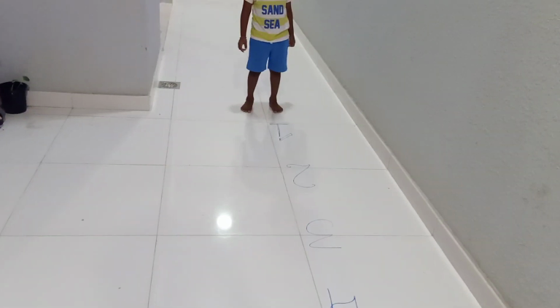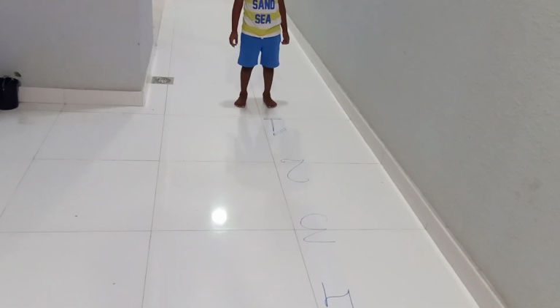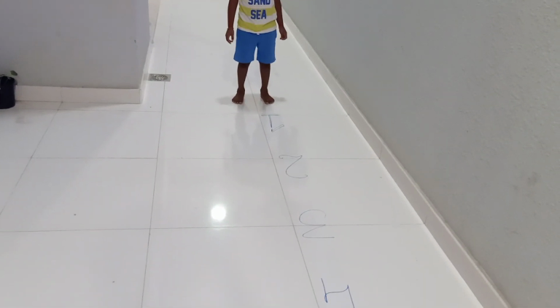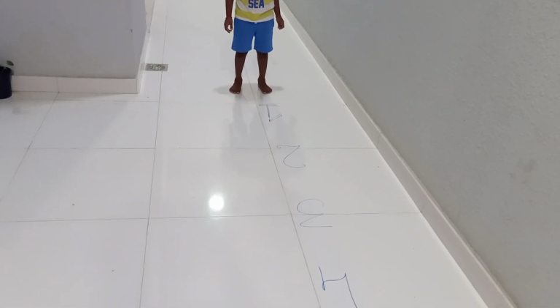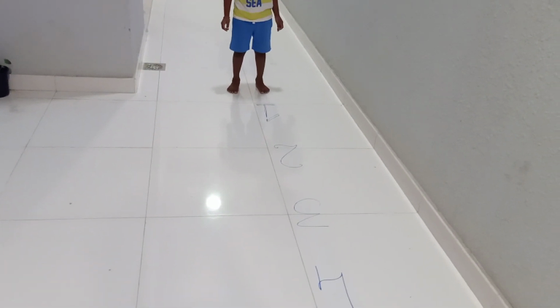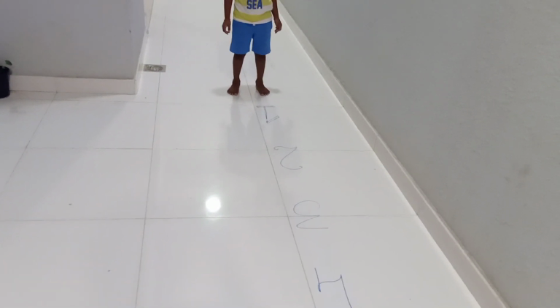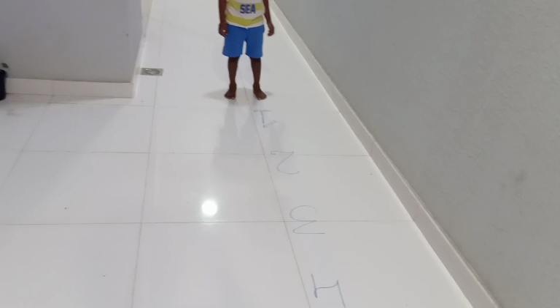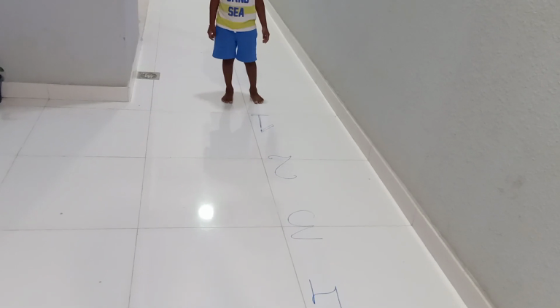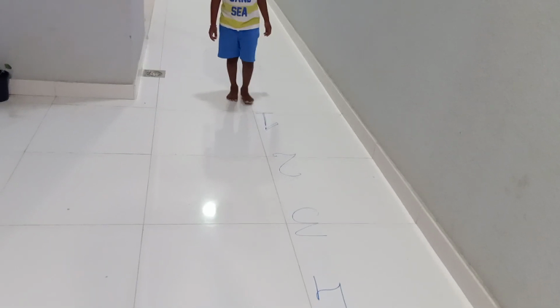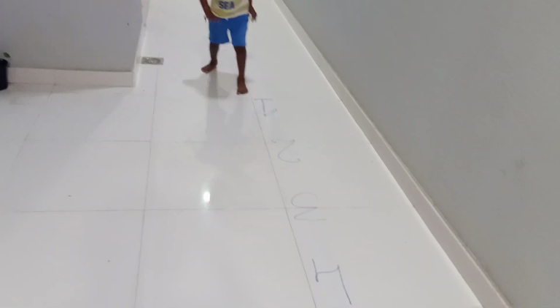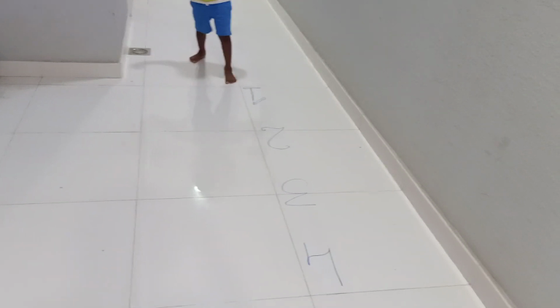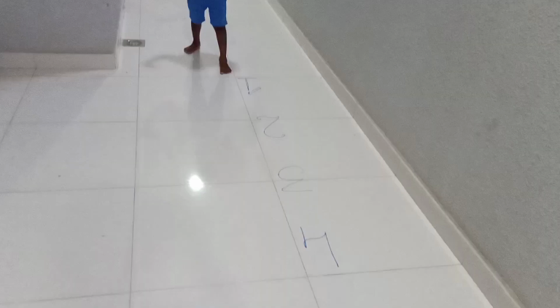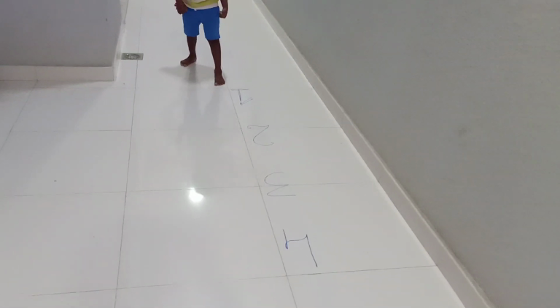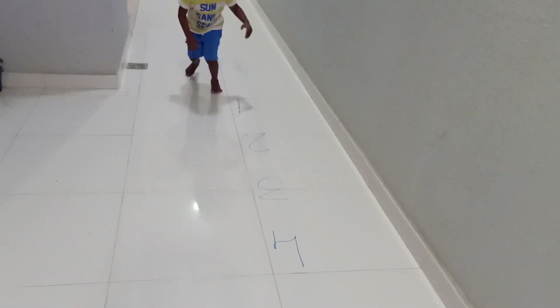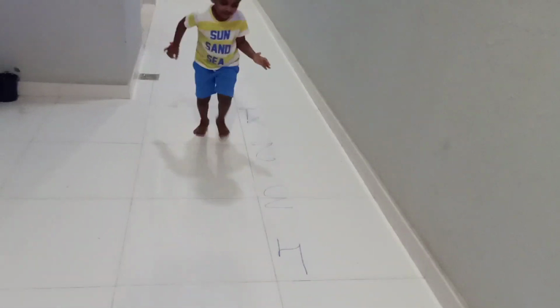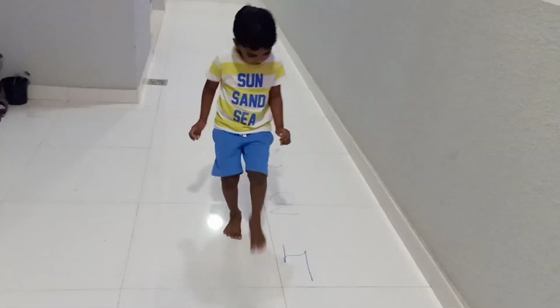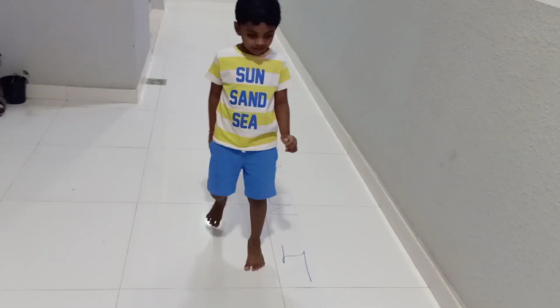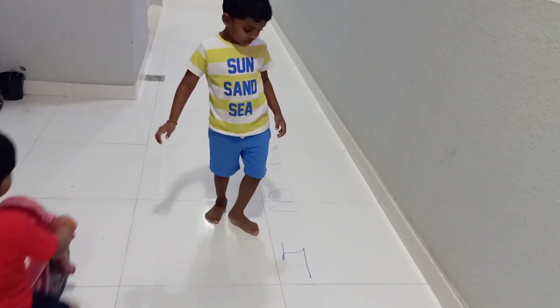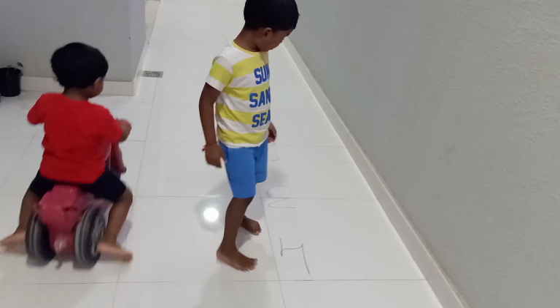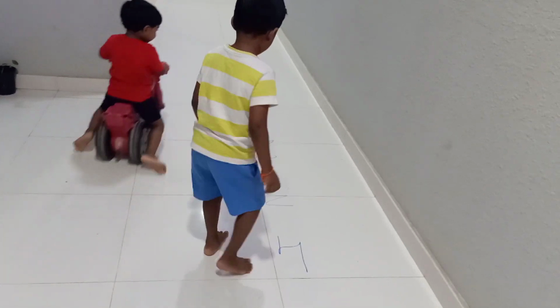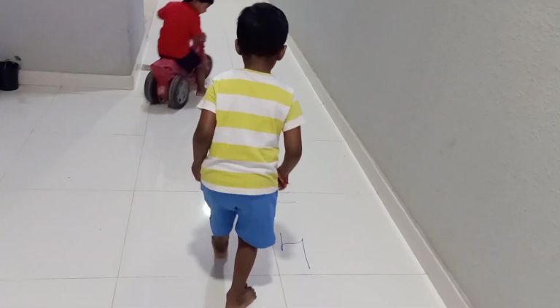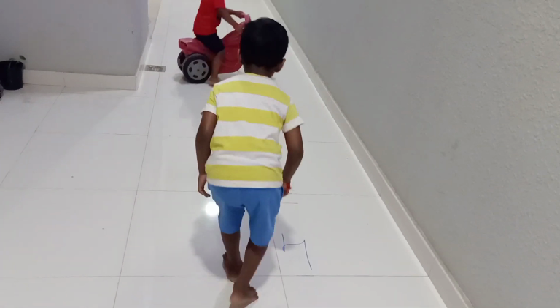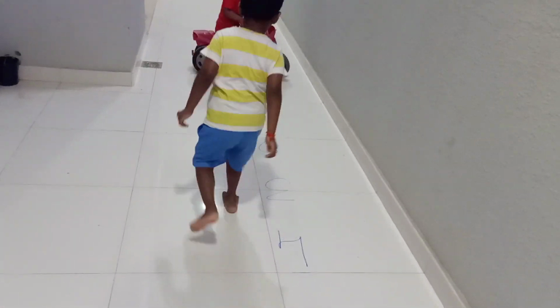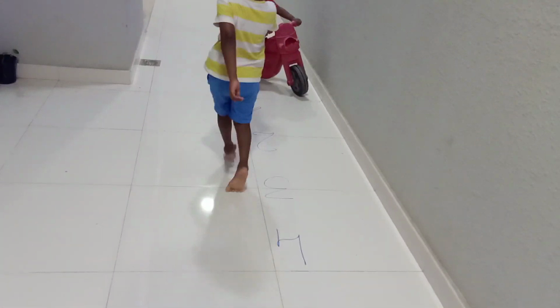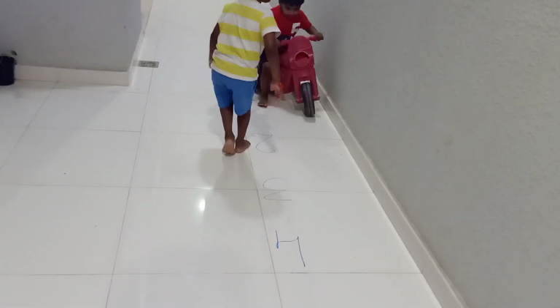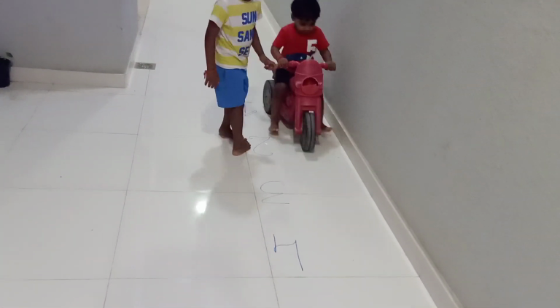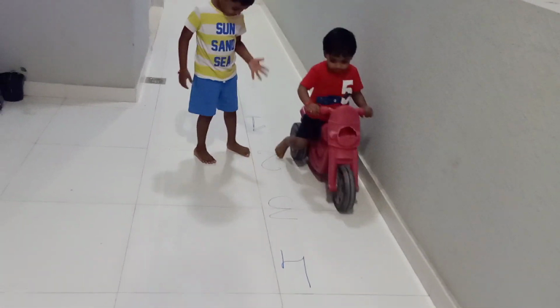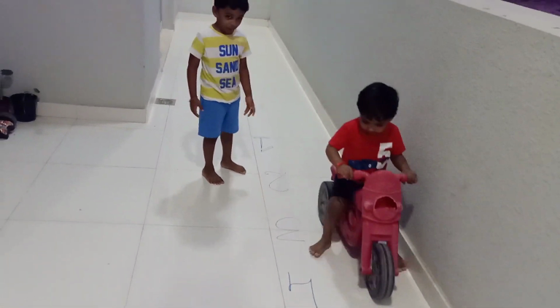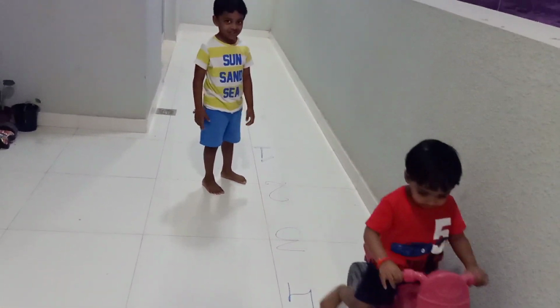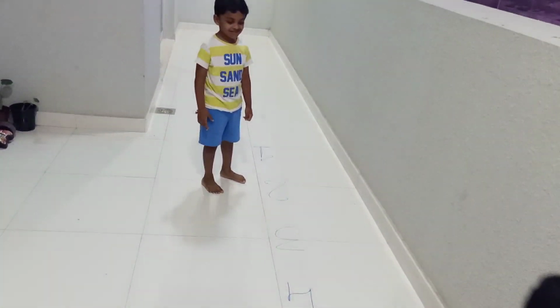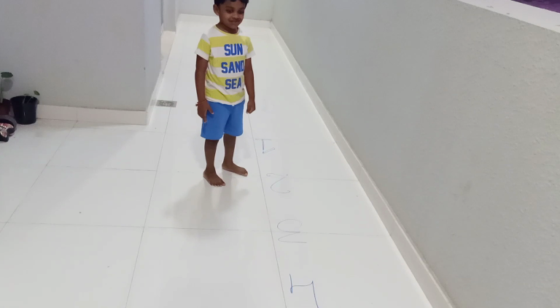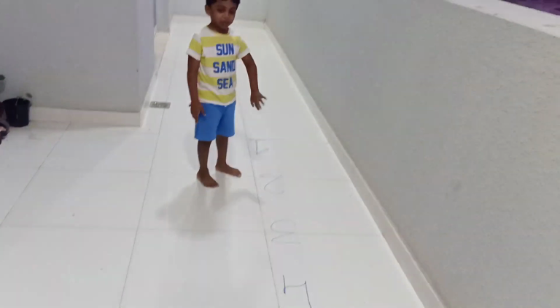Next question is four minus two. Come to the four. Minus two — two backward jumps. What is the answer? Good. Next.